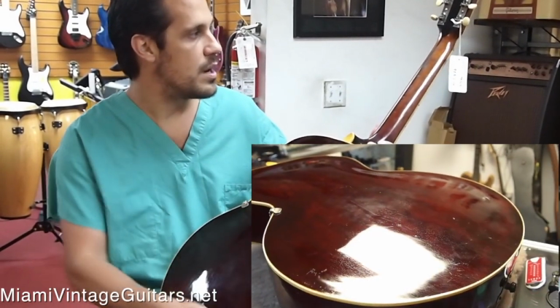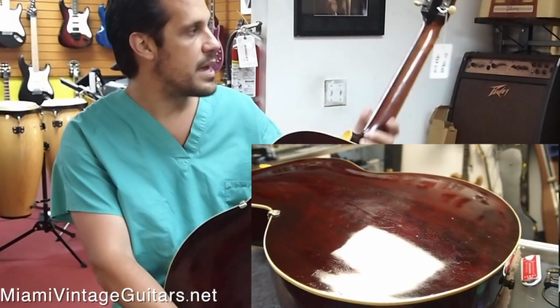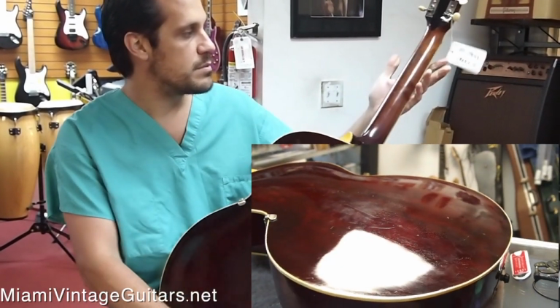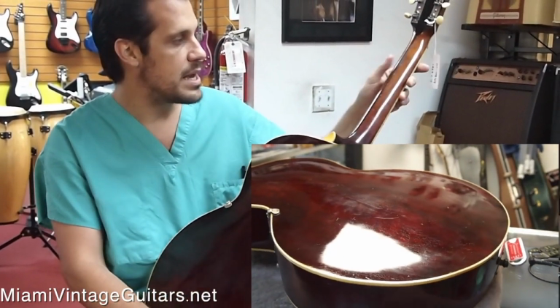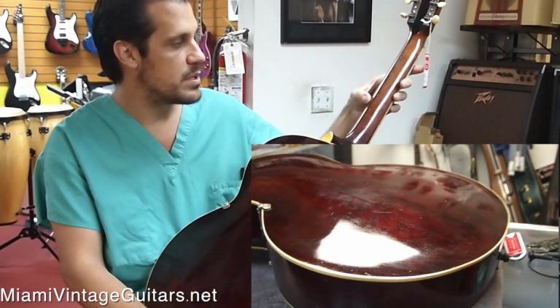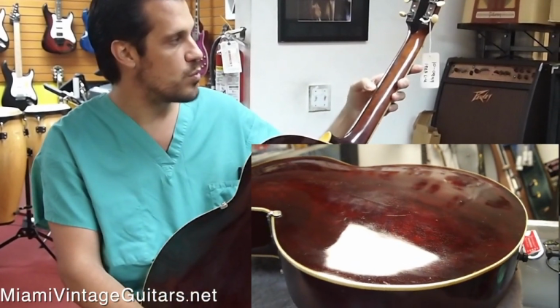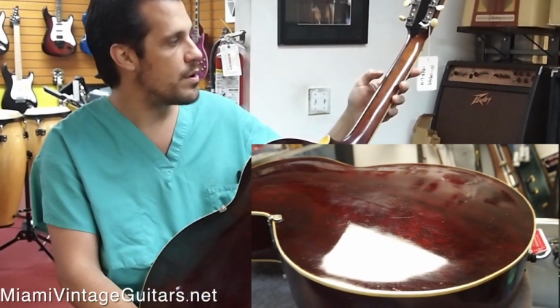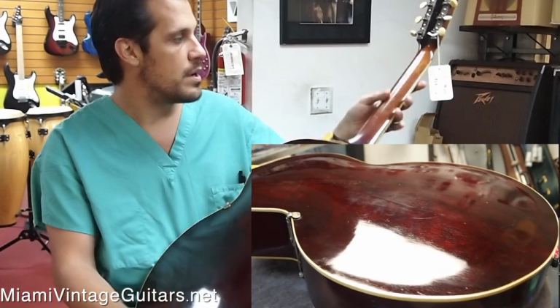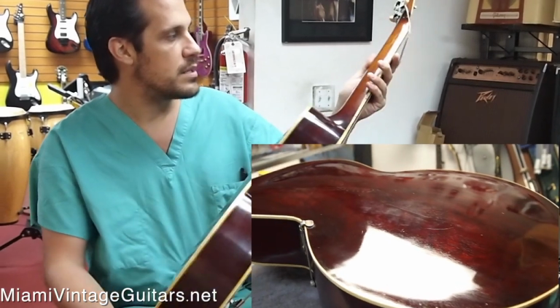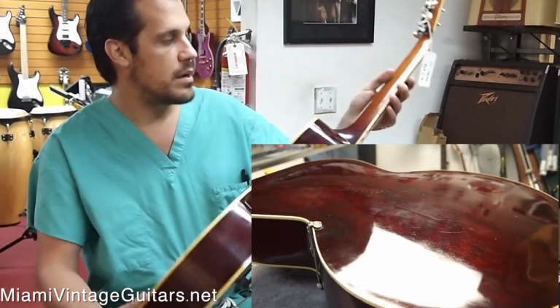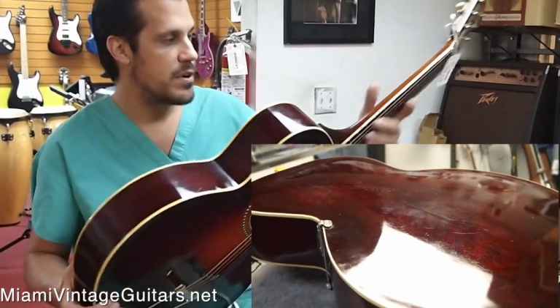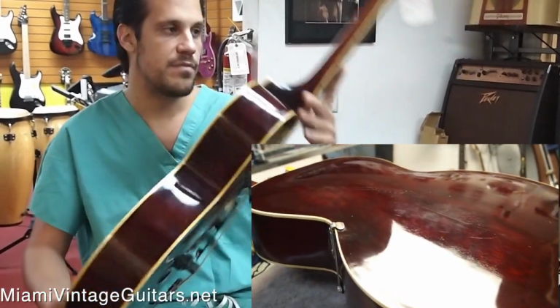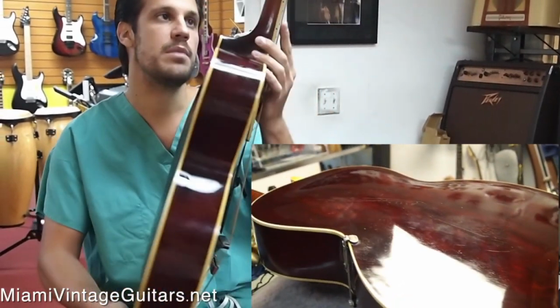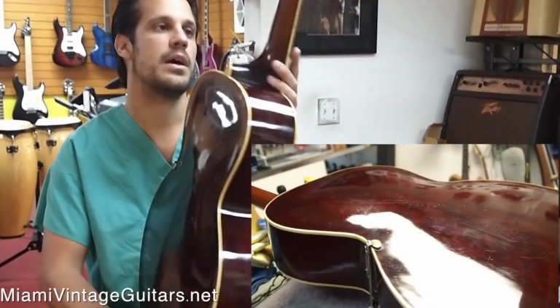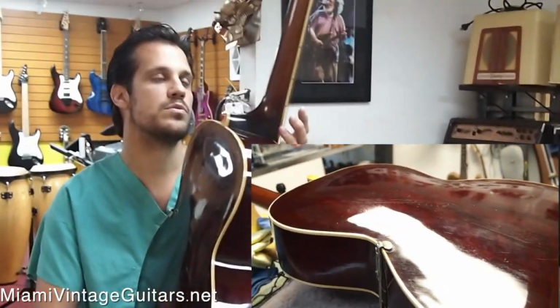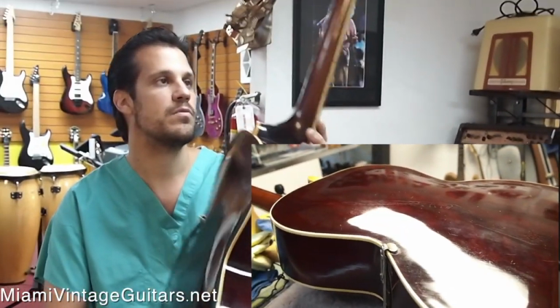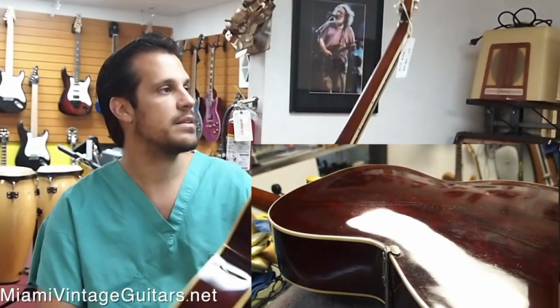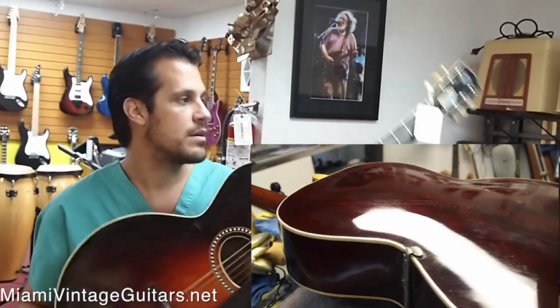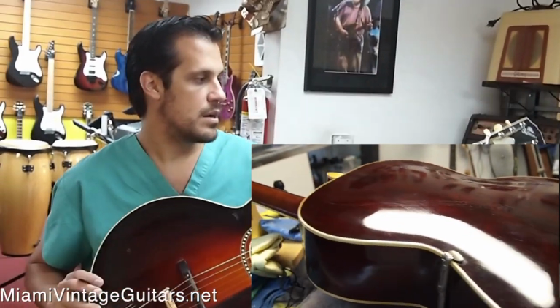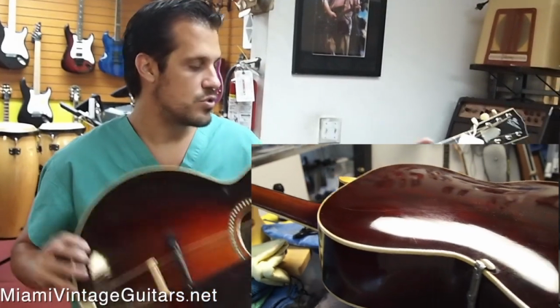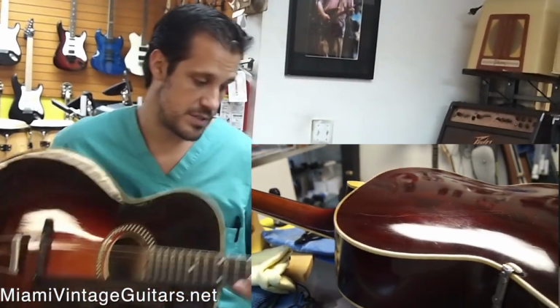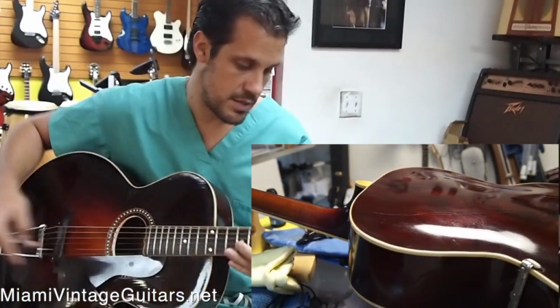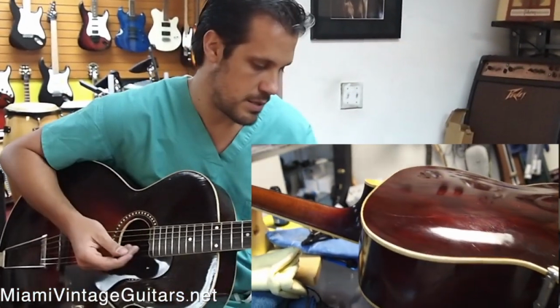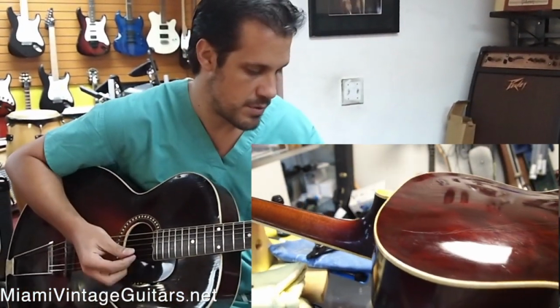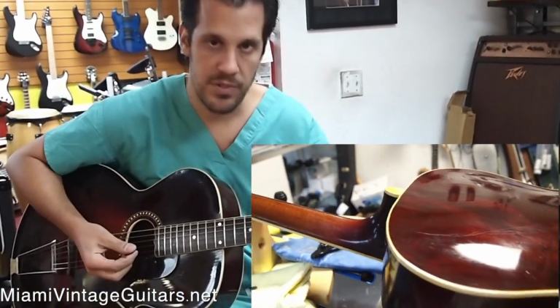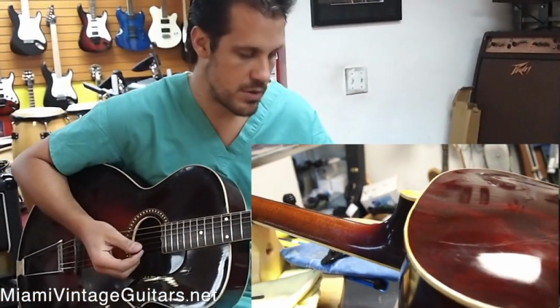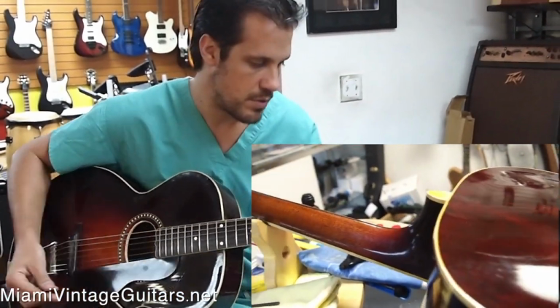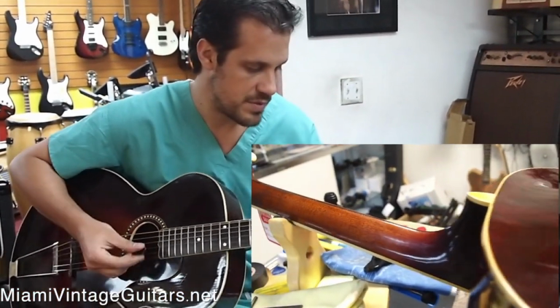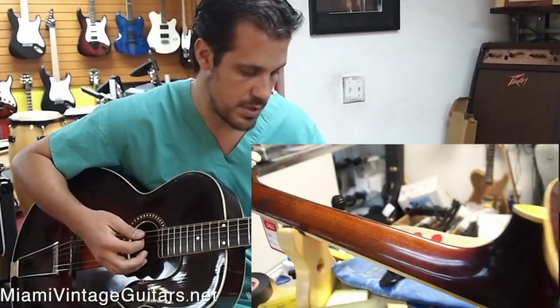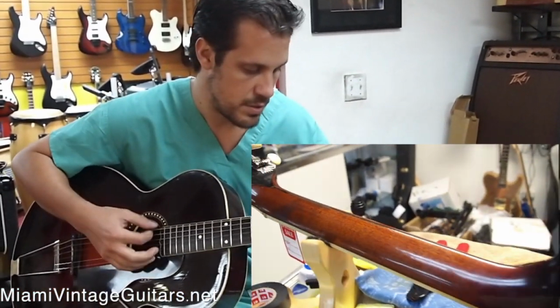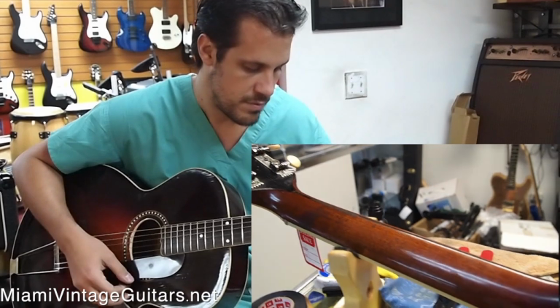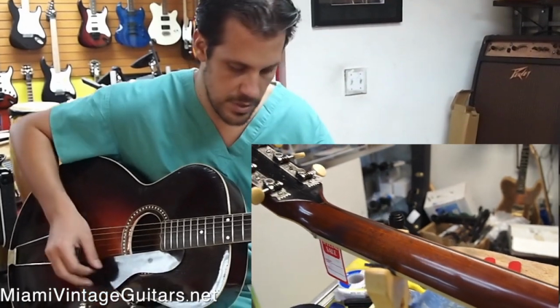The neck has been played but it's not worn. It's a very thick V-shape like all these ones from back in the day. It feels good, it's thick. But if you're looking for this guitar you already know how this feels — it's really good, it feels really good.